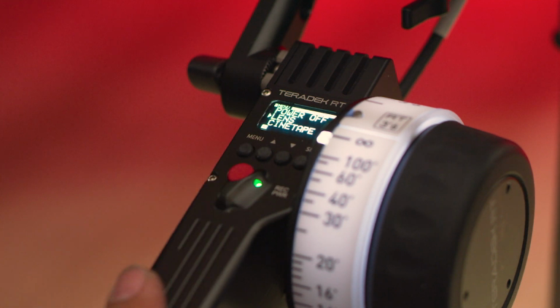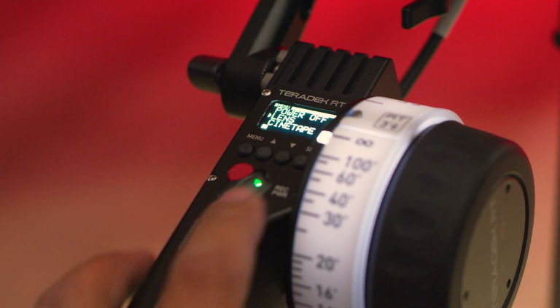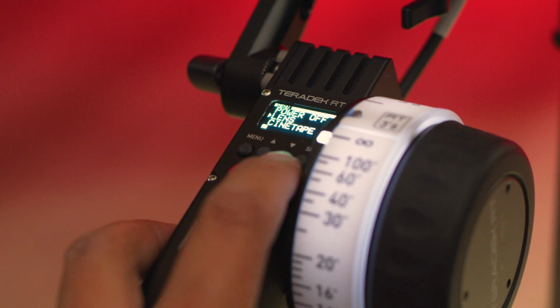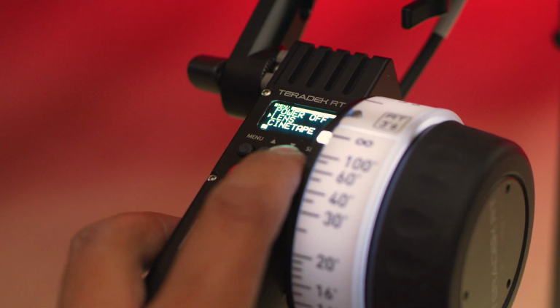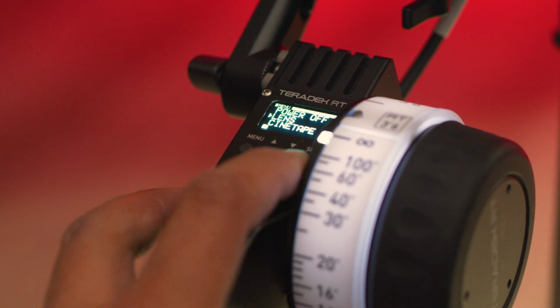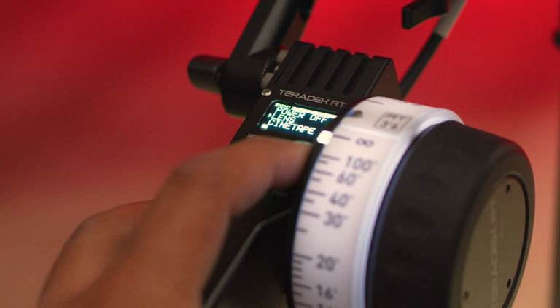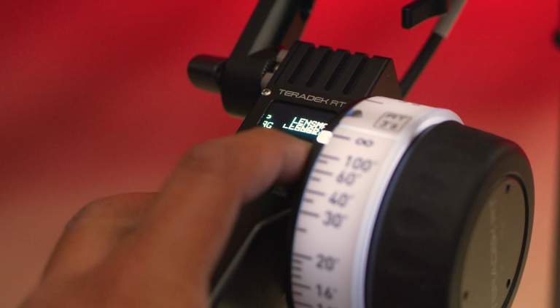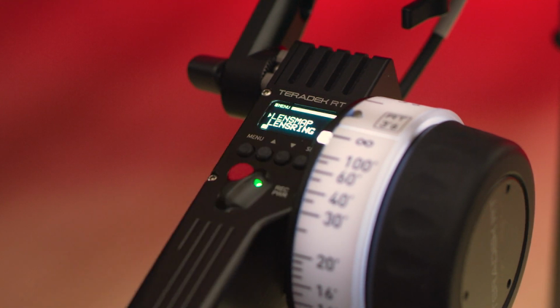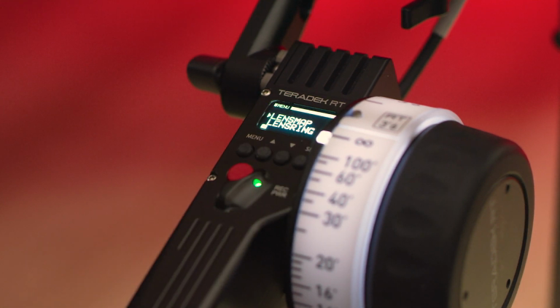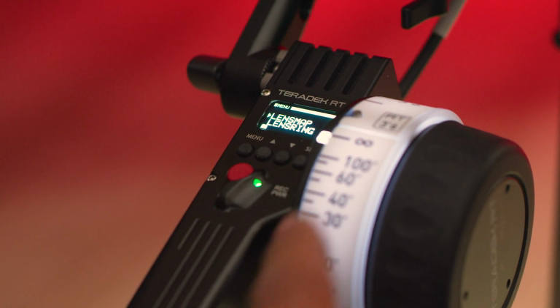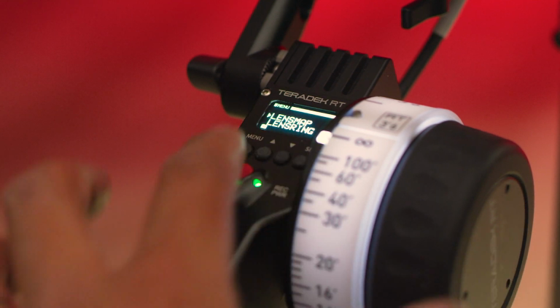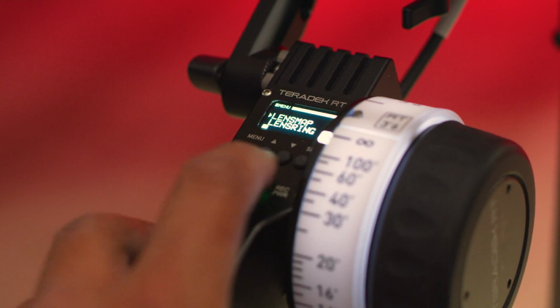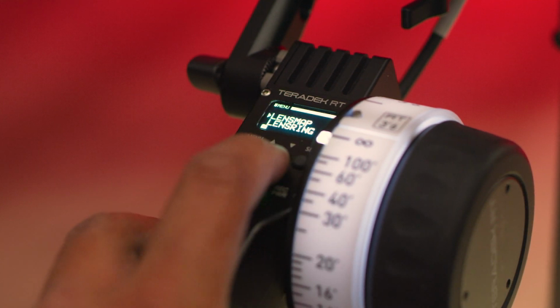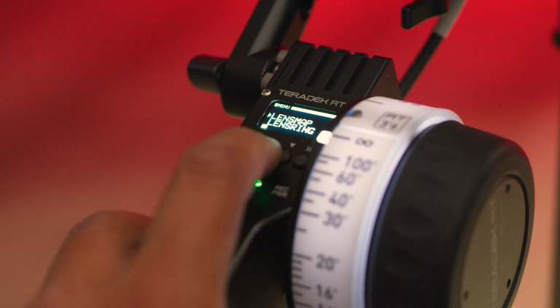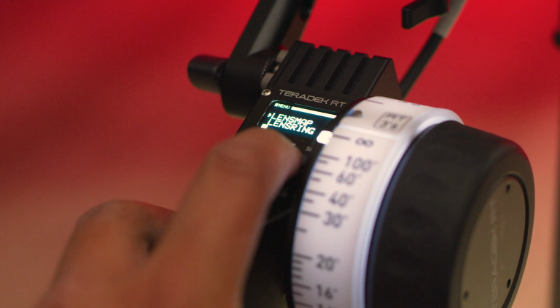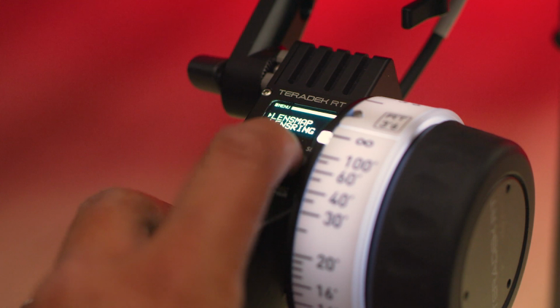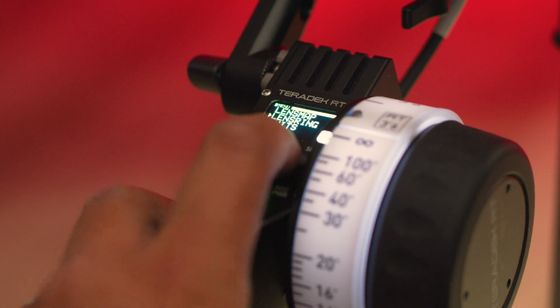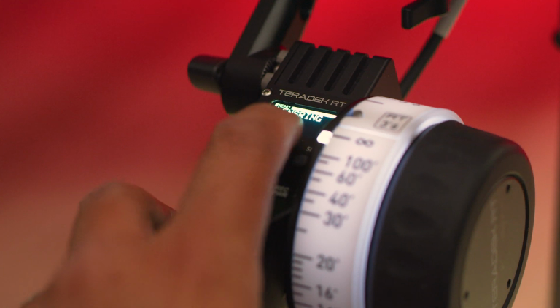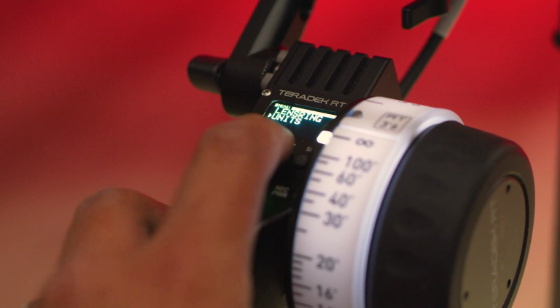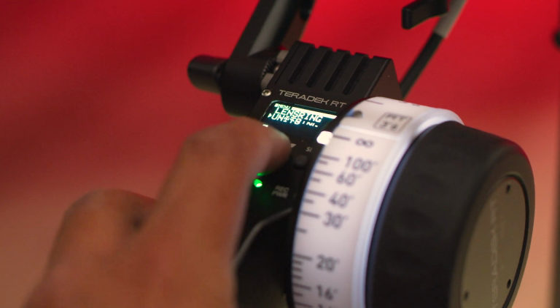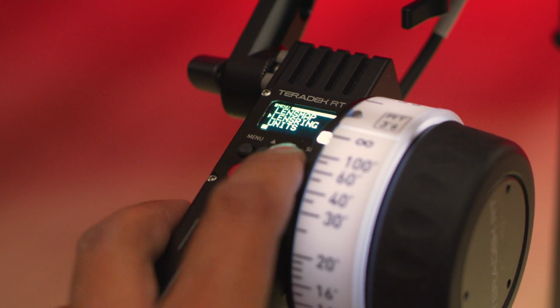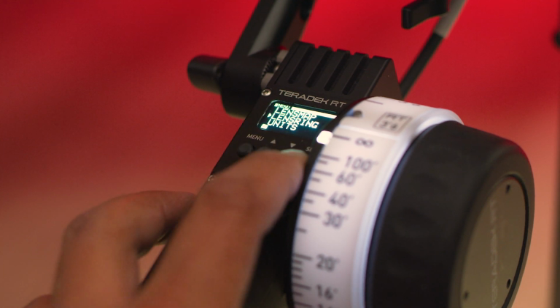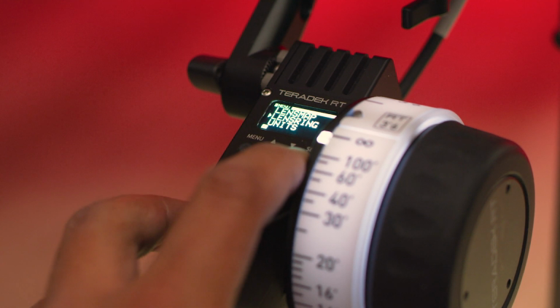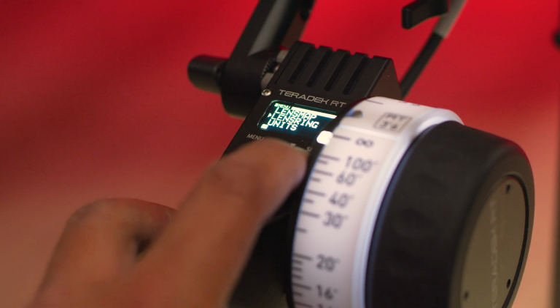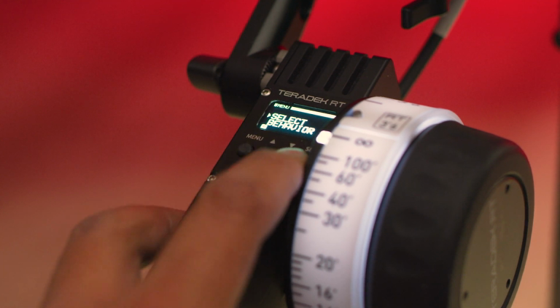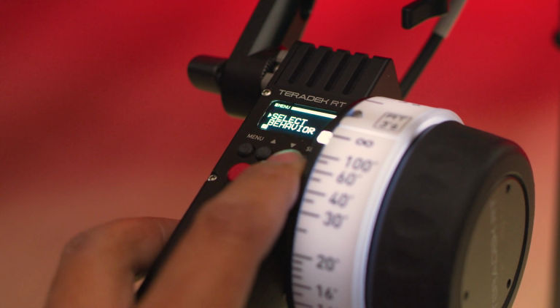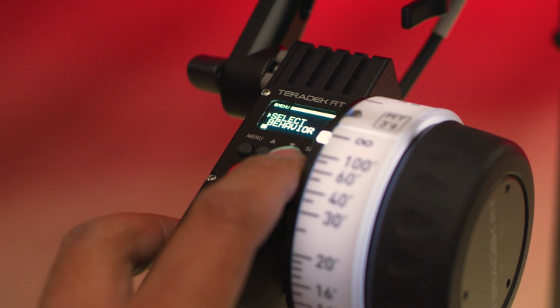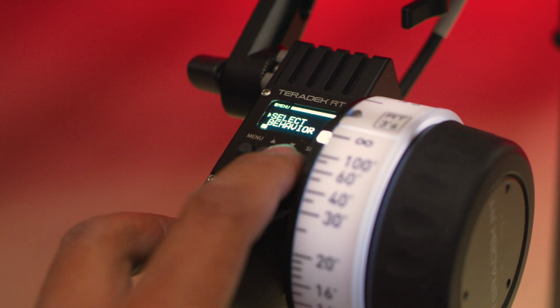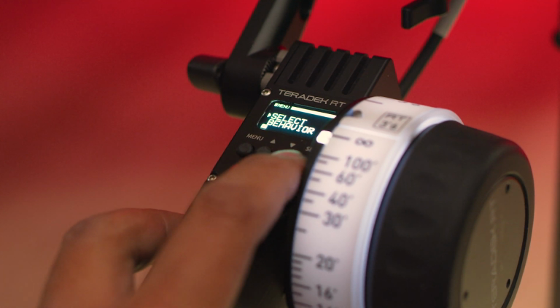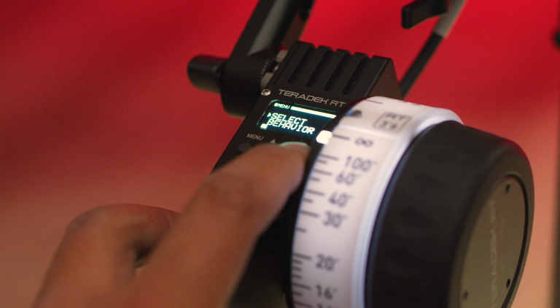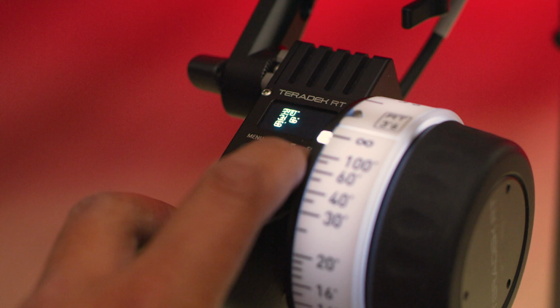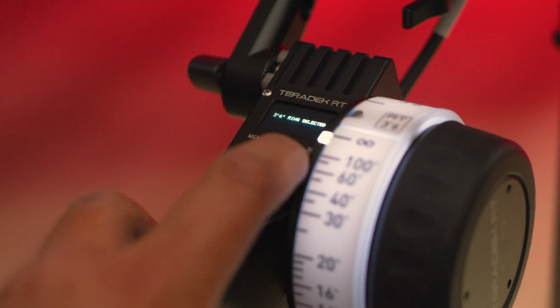Let's select the lens ring. To do that, let's go back to the menu, click lens, to lens ring, and then select the appropriate ring size you're using.